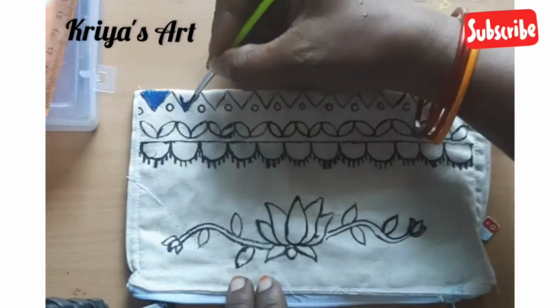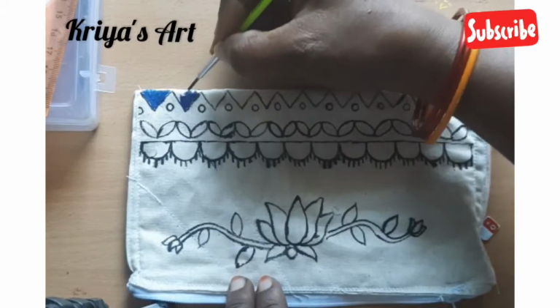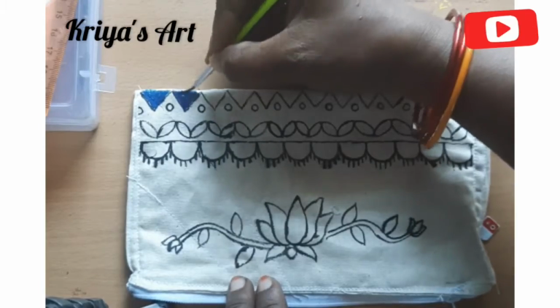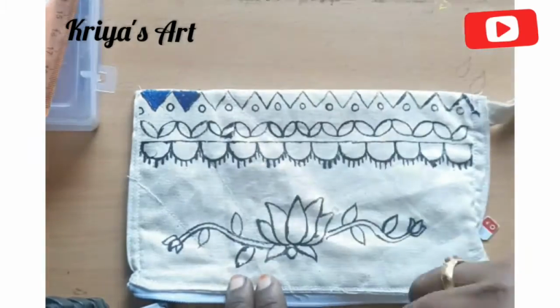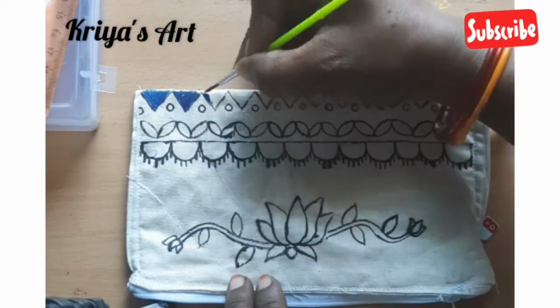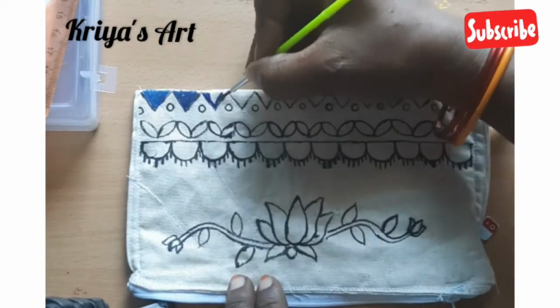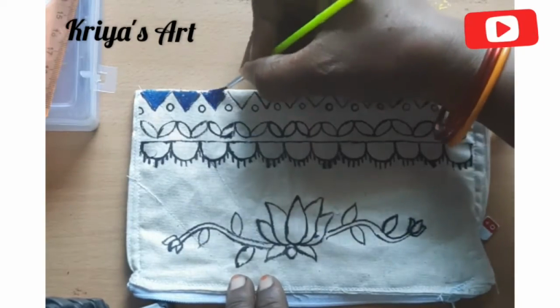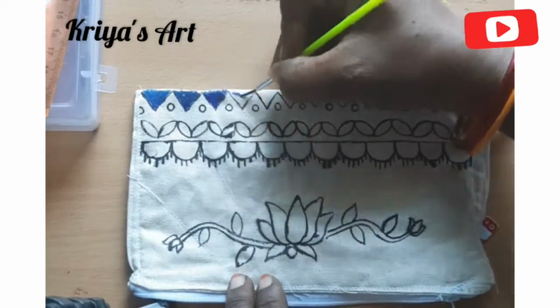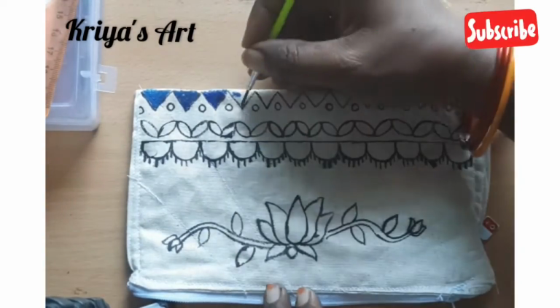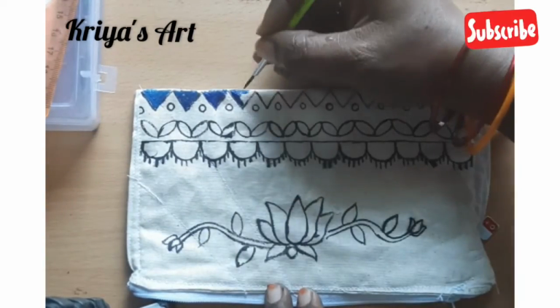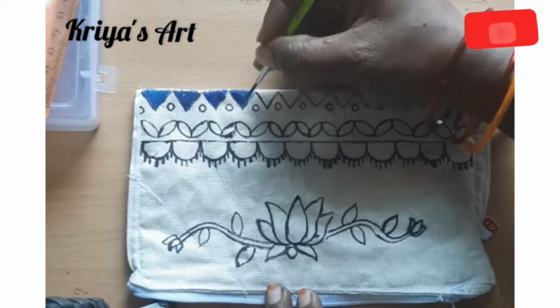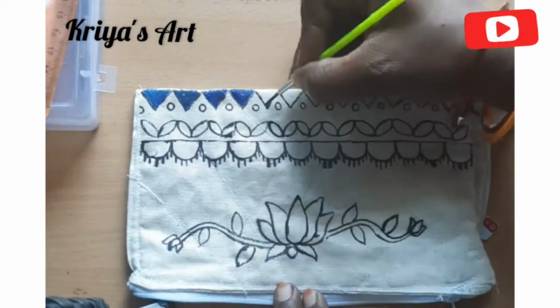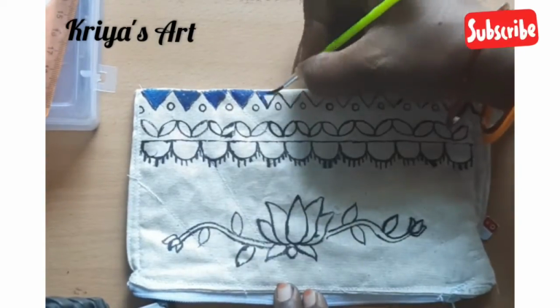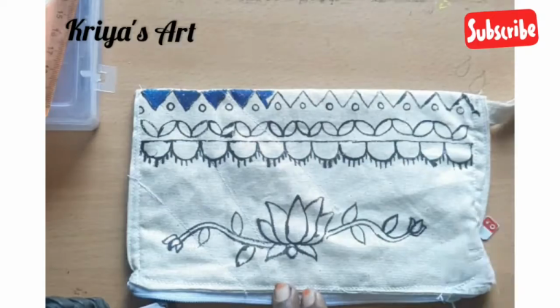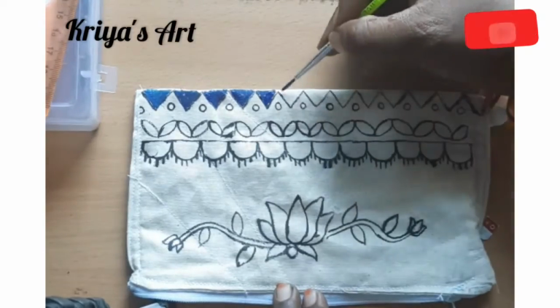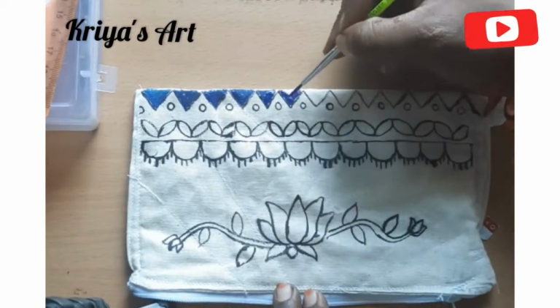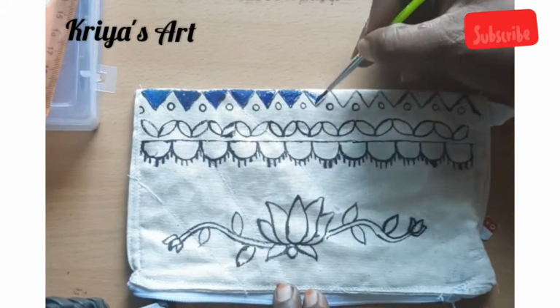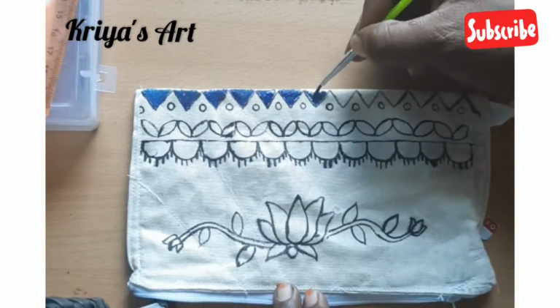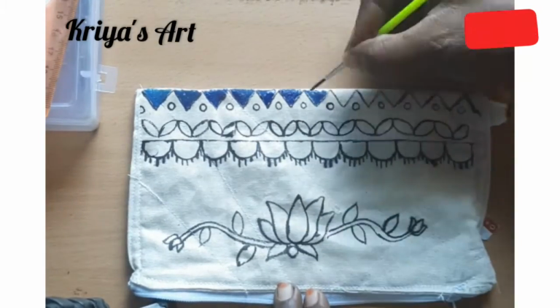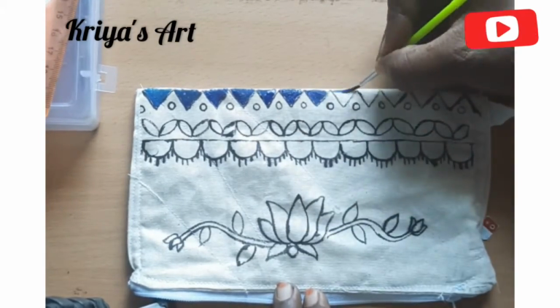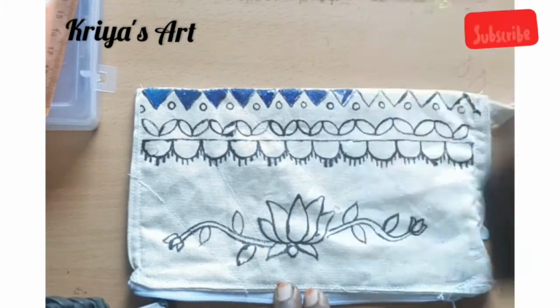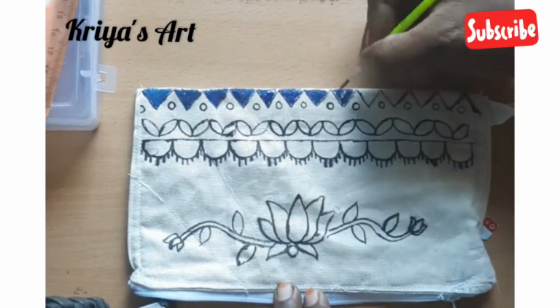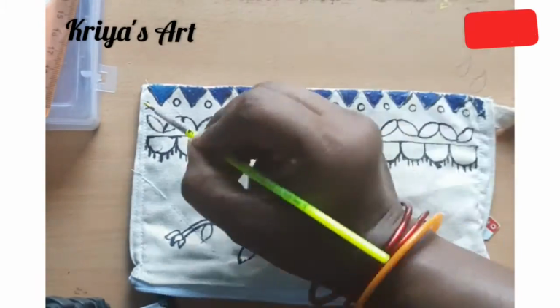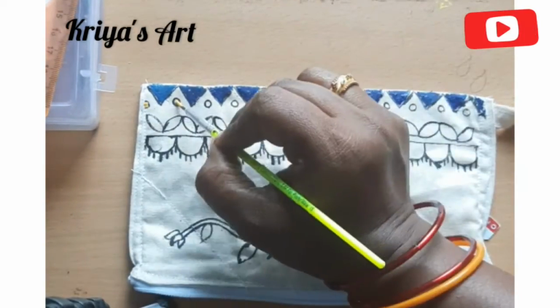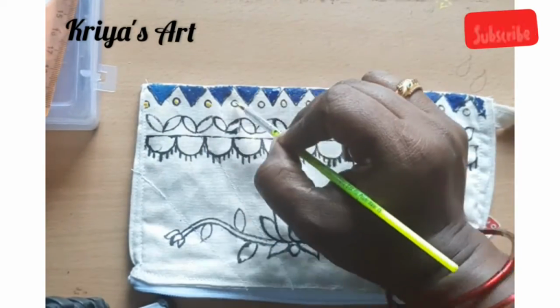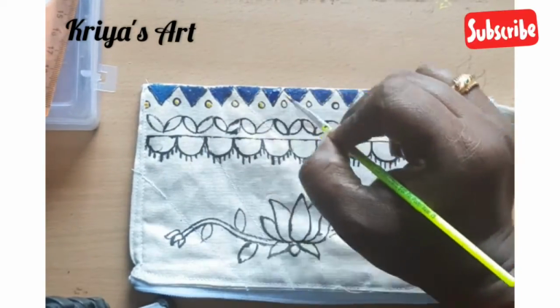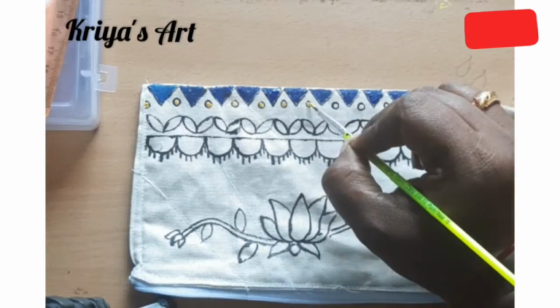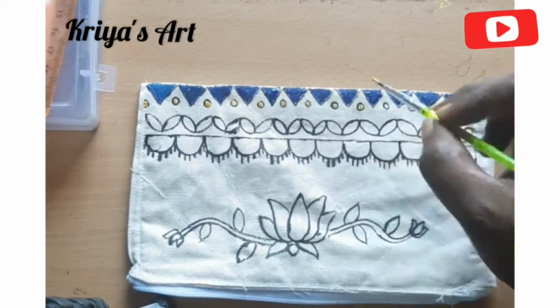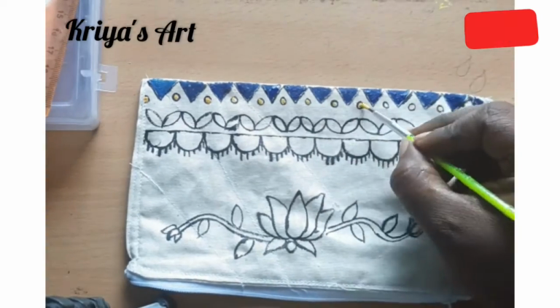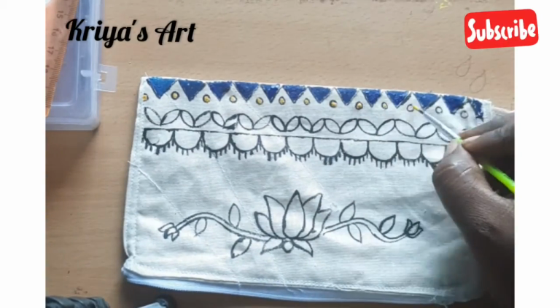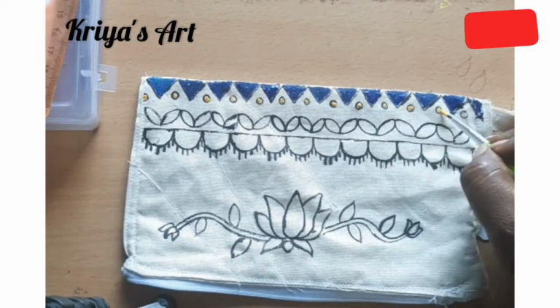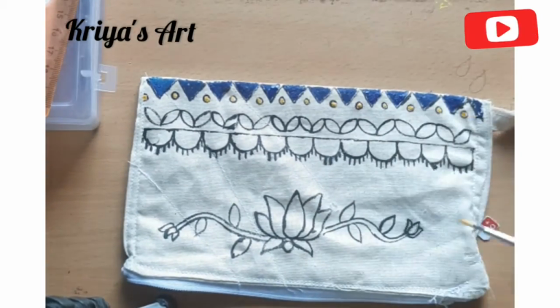These are the borders. If you want to try it, you can refer to a previous video where I showed these borders. I will also mention the link in the description box so you can learn that.